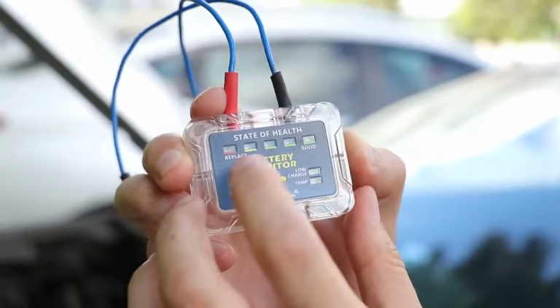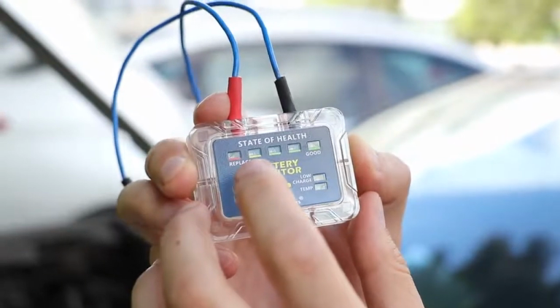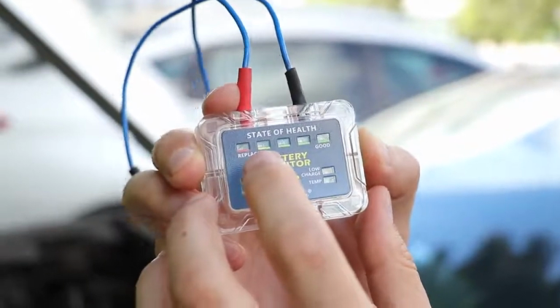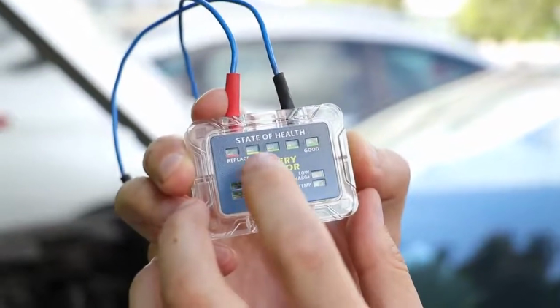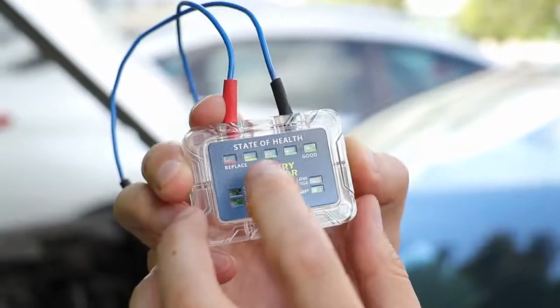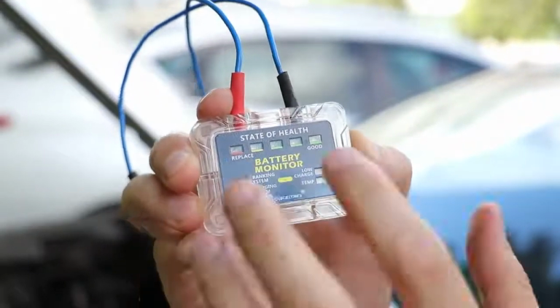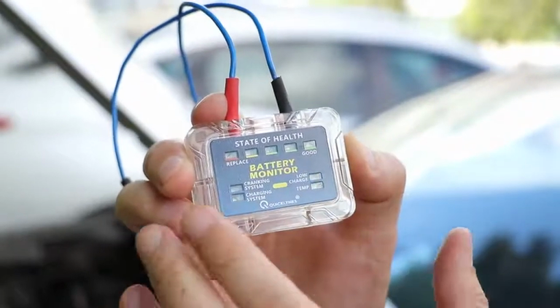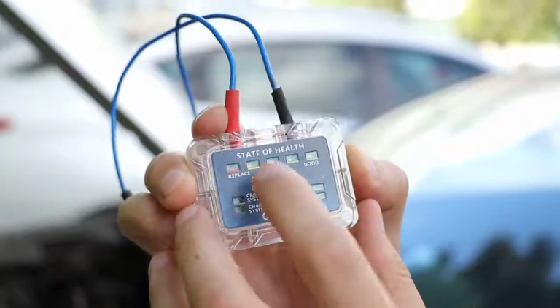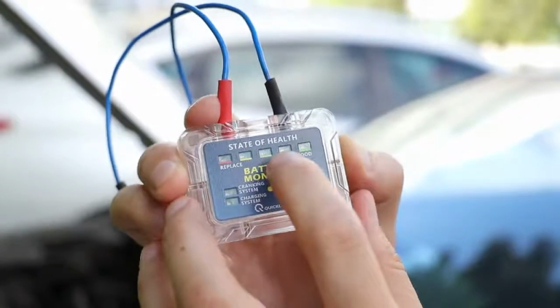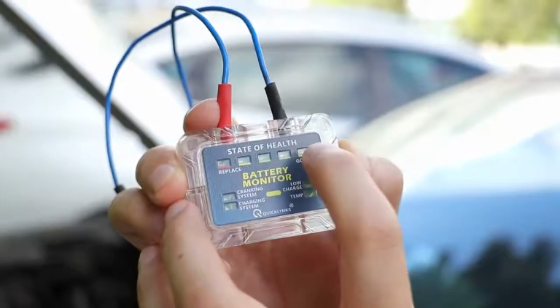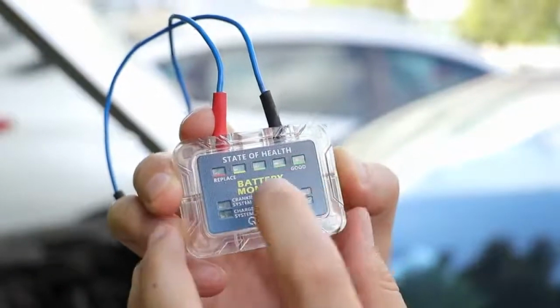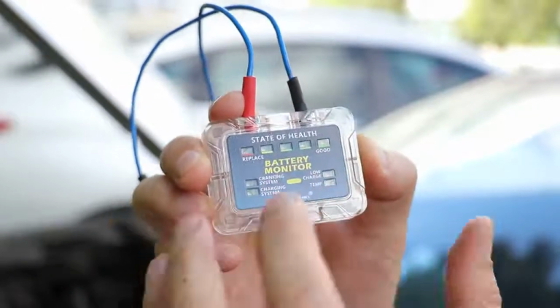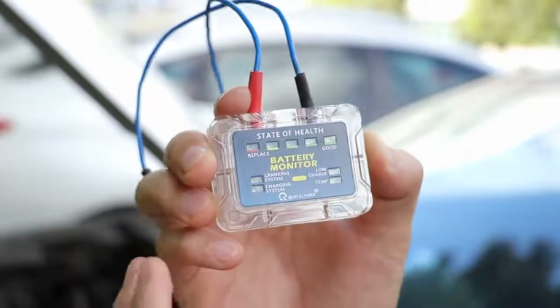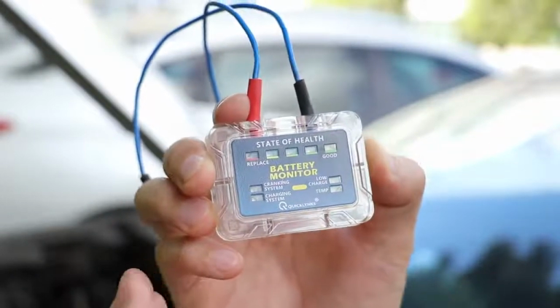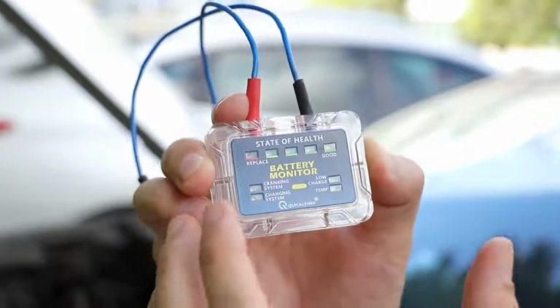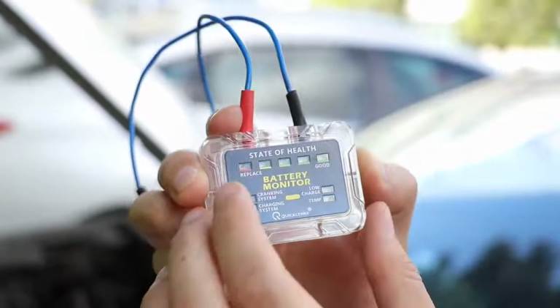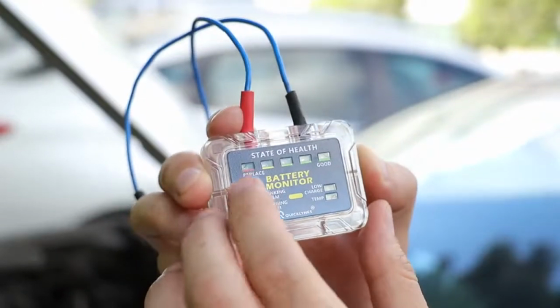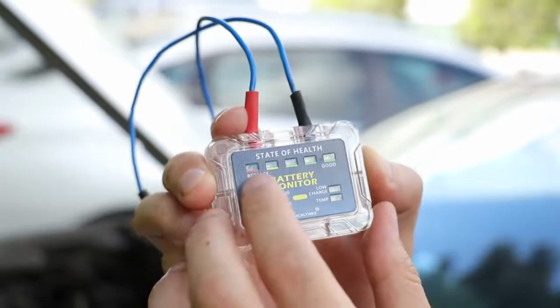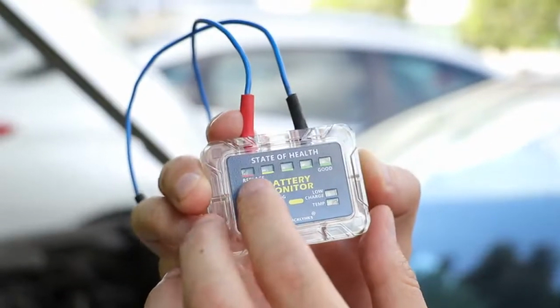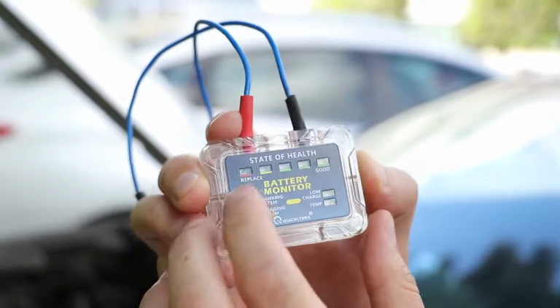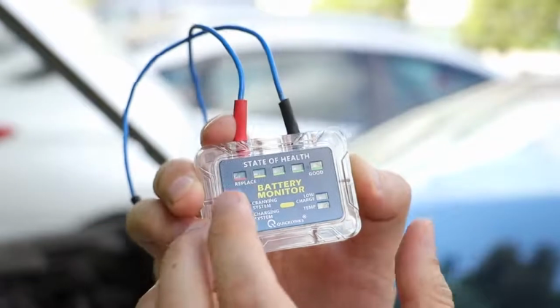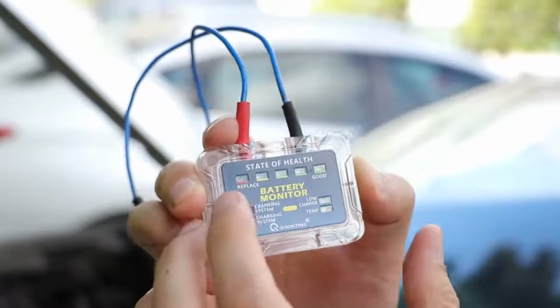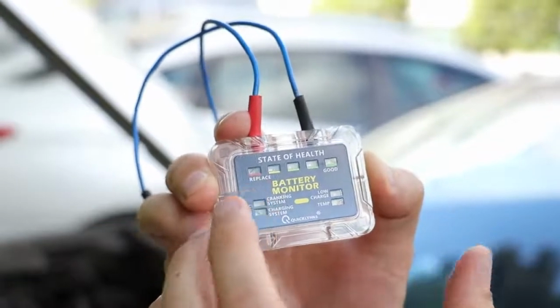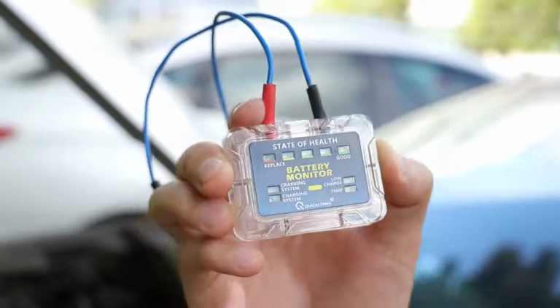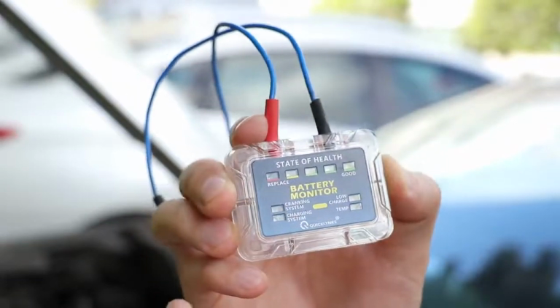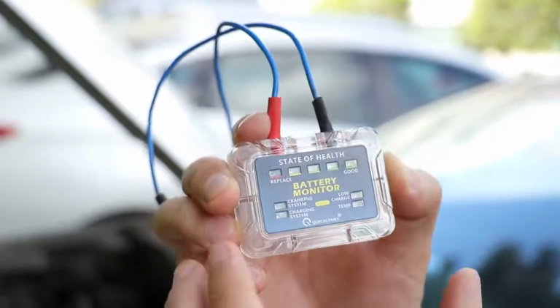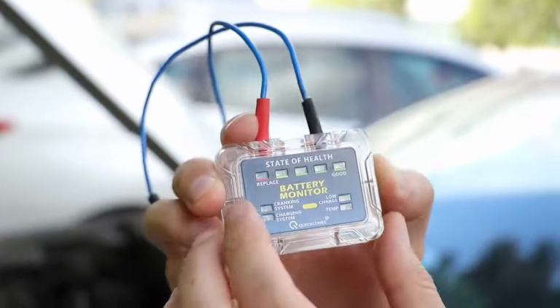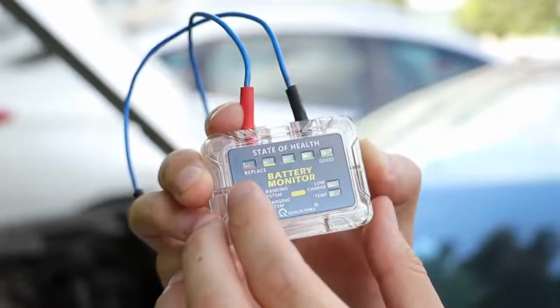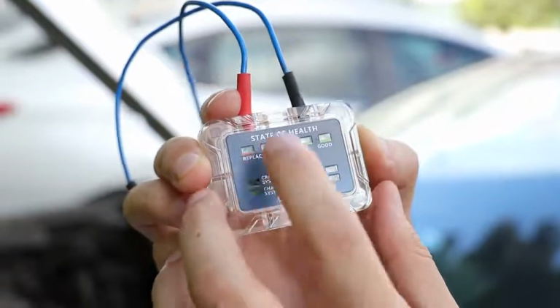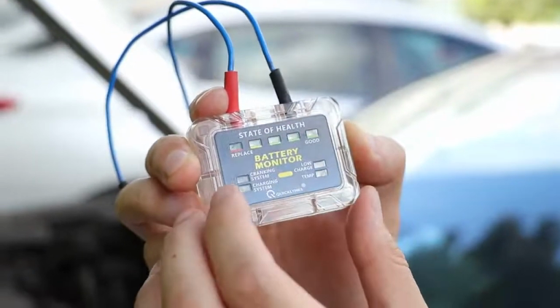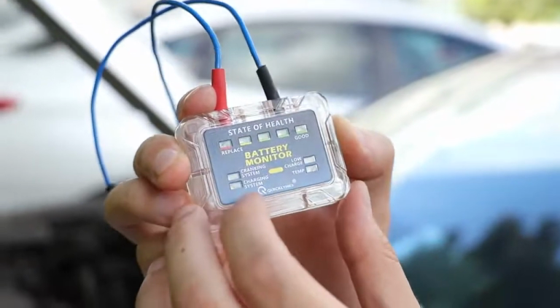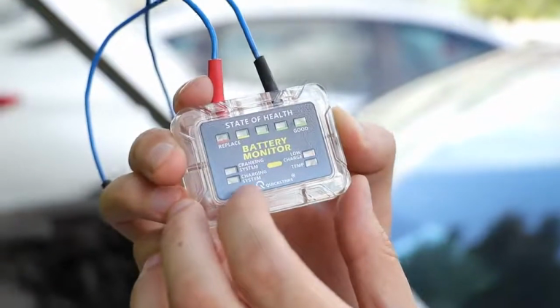These five levels mean the battery health. The green ones mean the battery is good, and the red one means the battery is bad, so you have to replace or change it. Five levels.